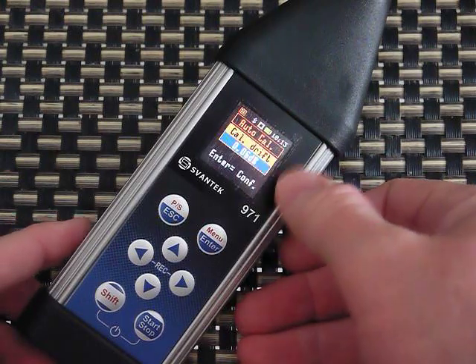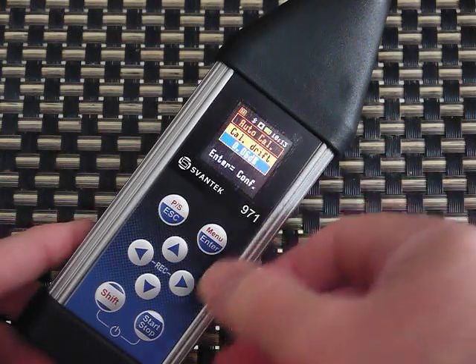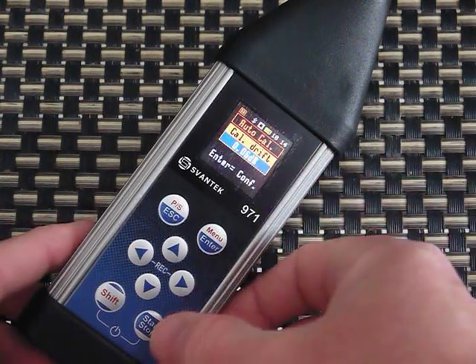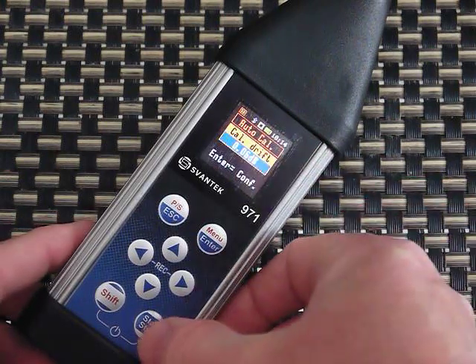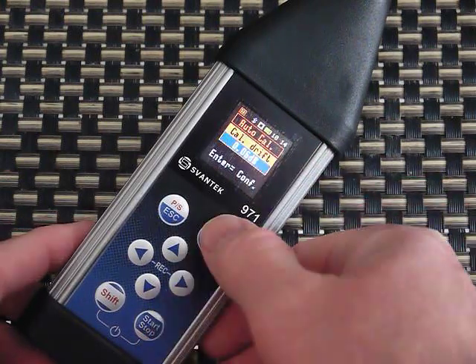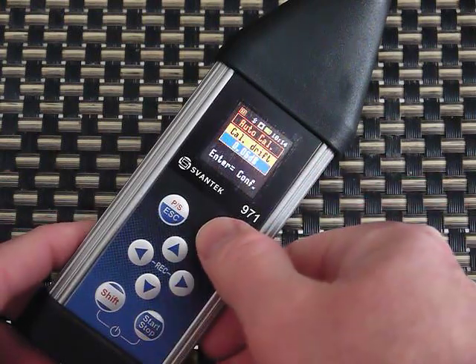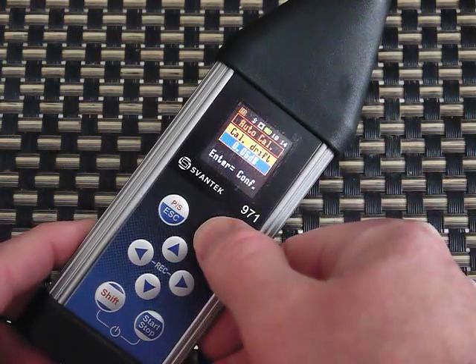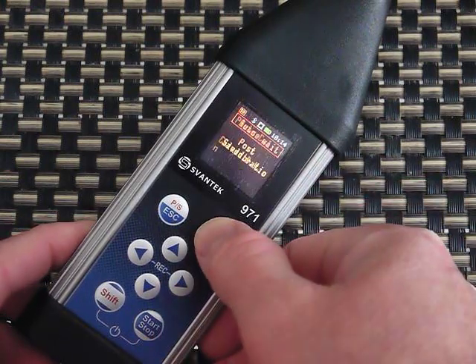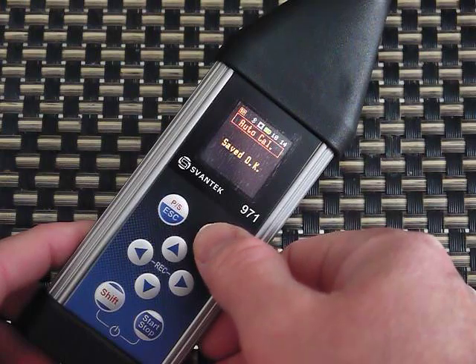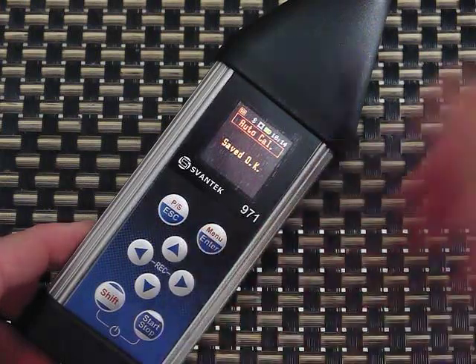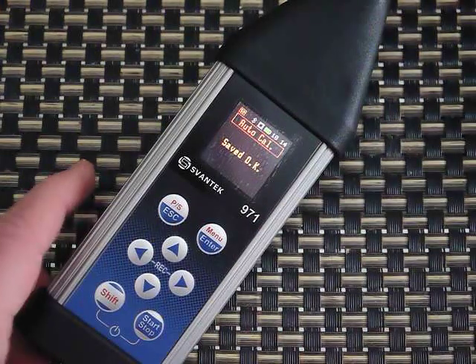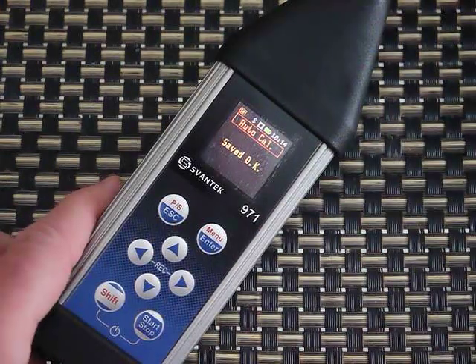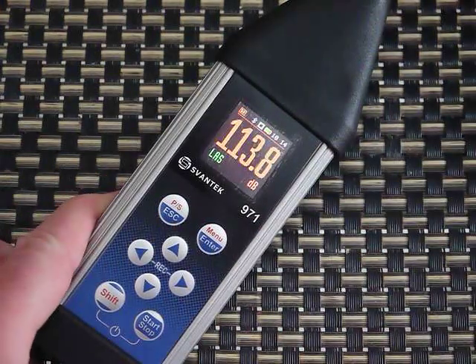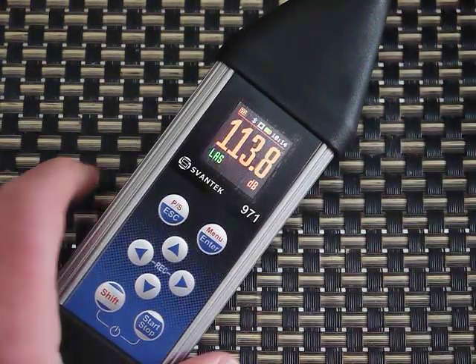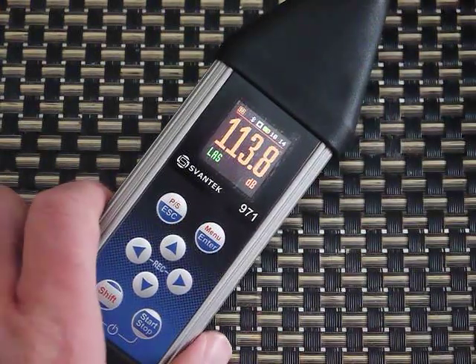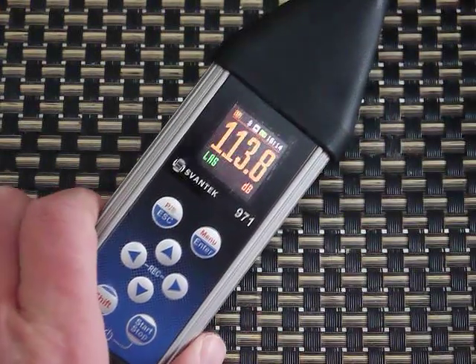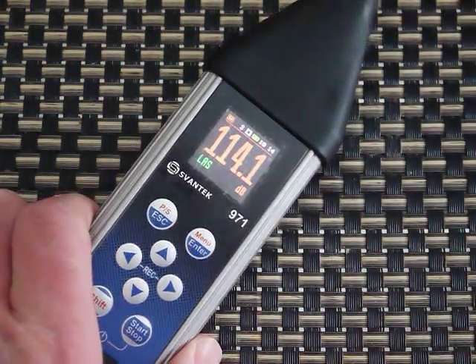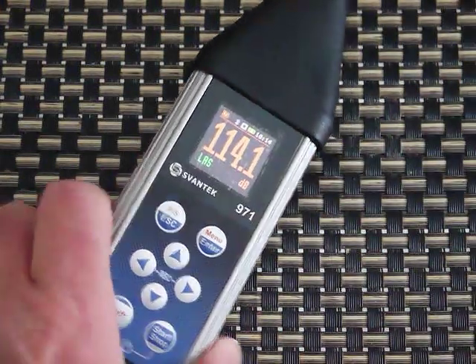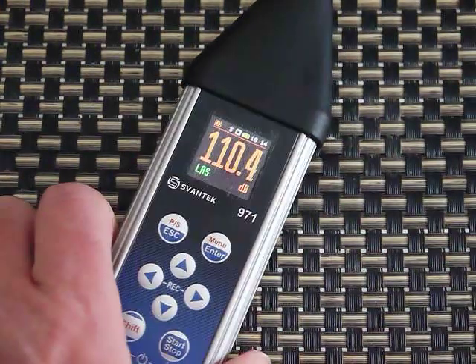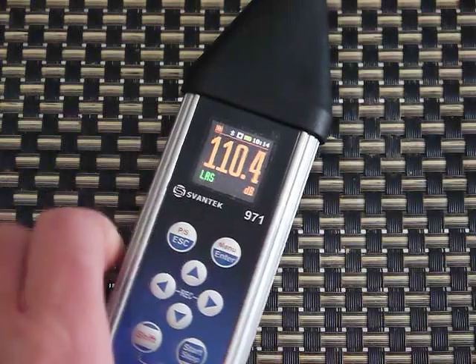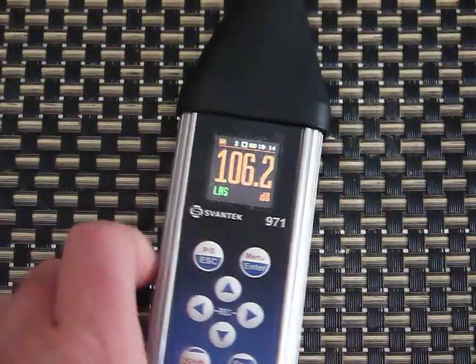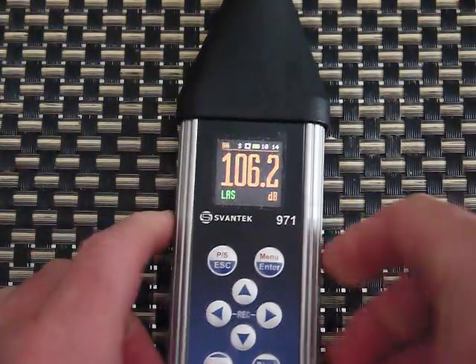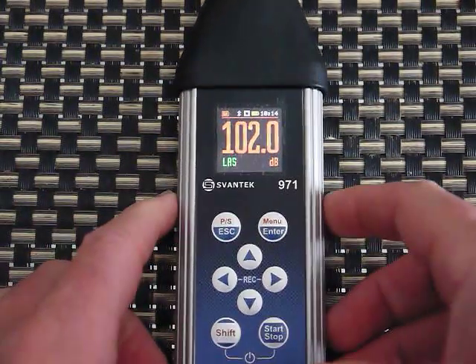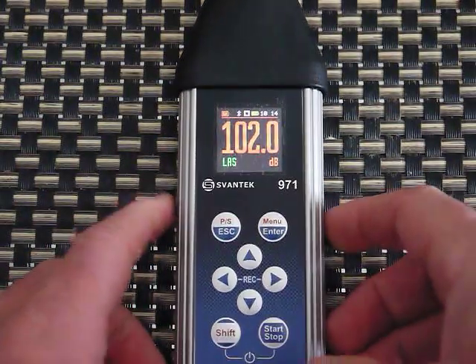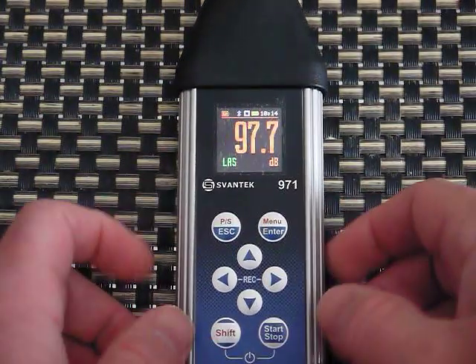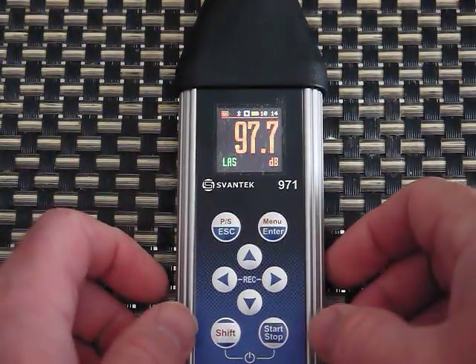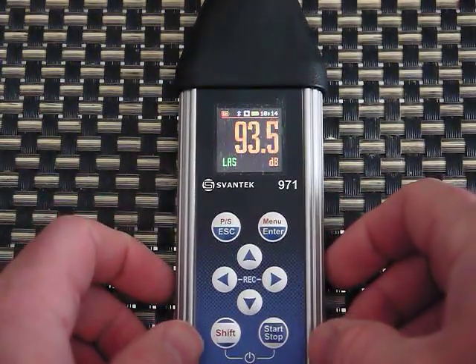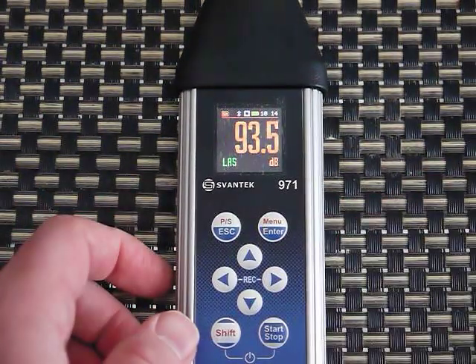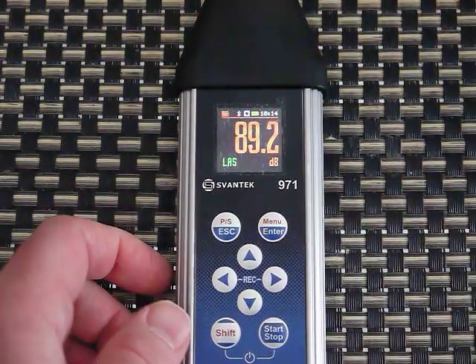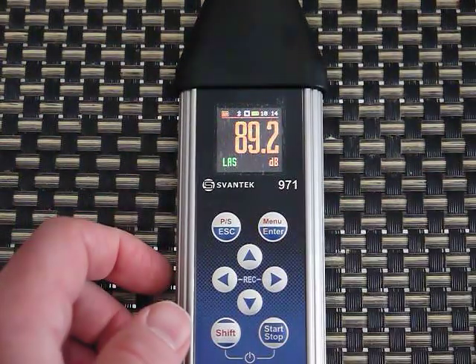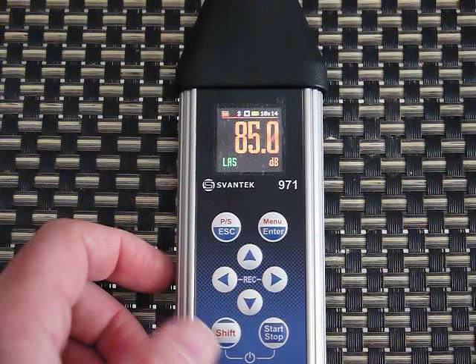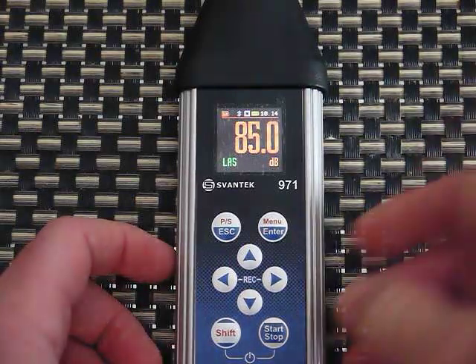I just have to hit Enter to confirm a little bit of drift. If you're using this for a project, you want to calibrate before and after running the meter.